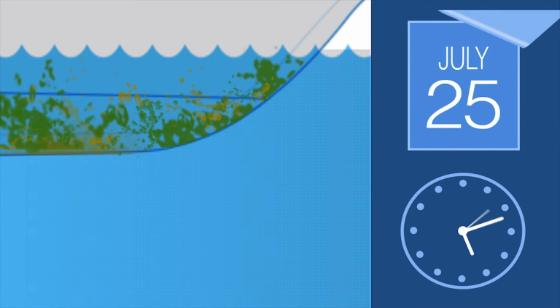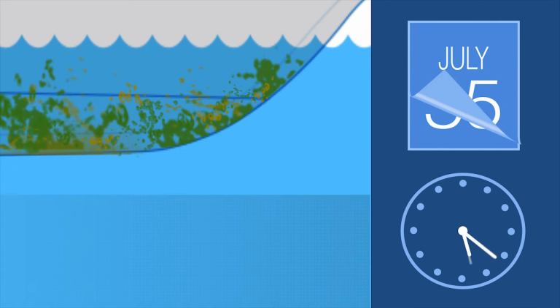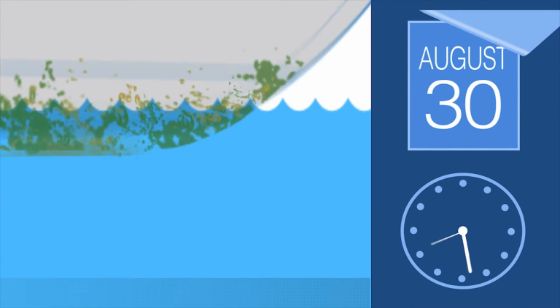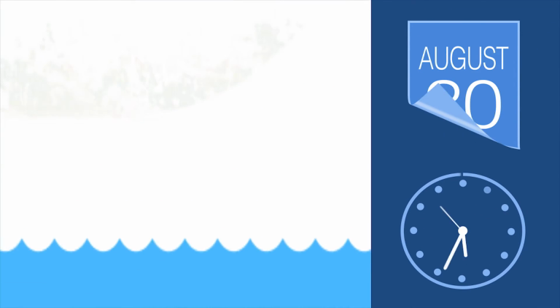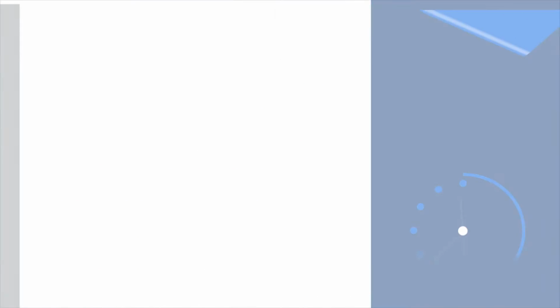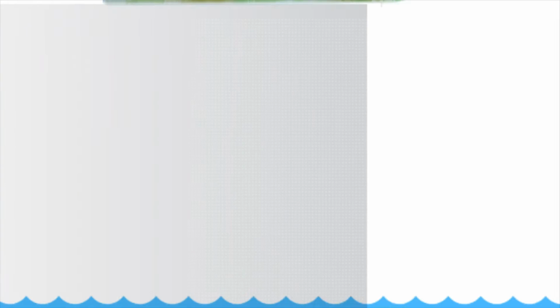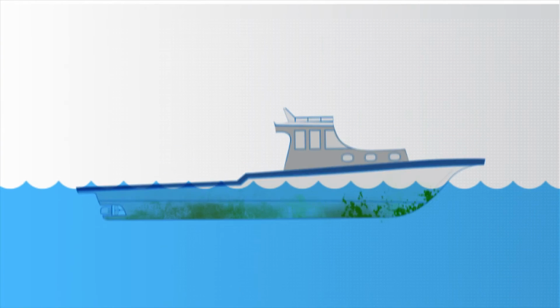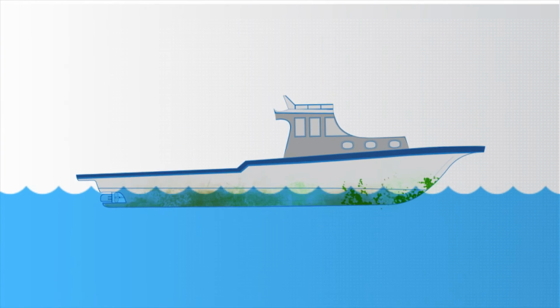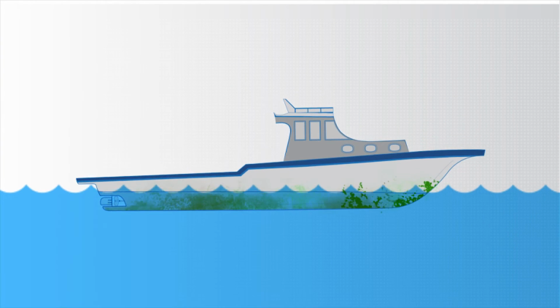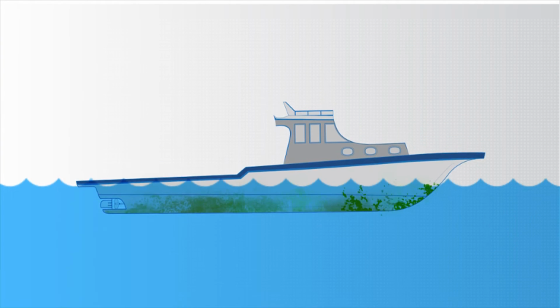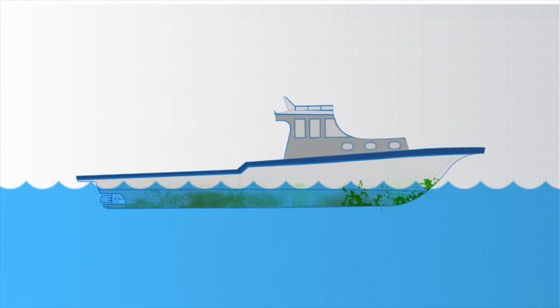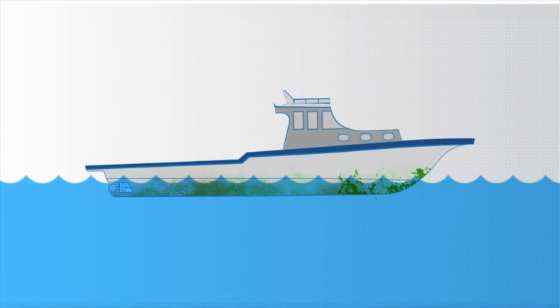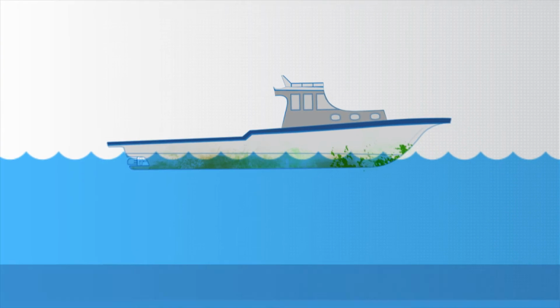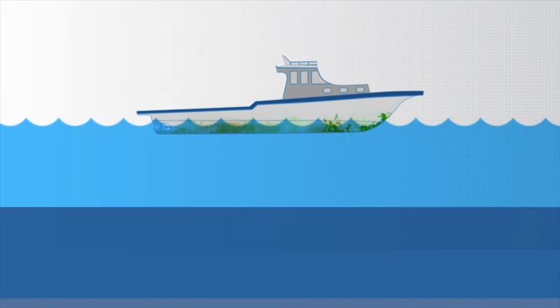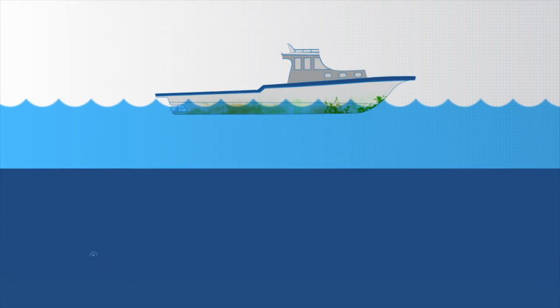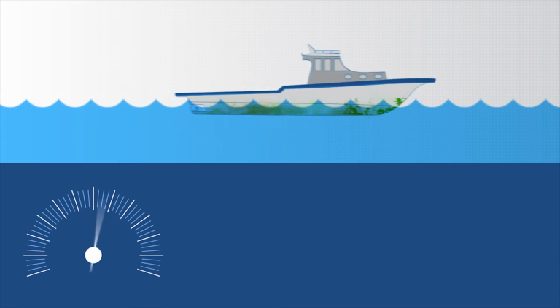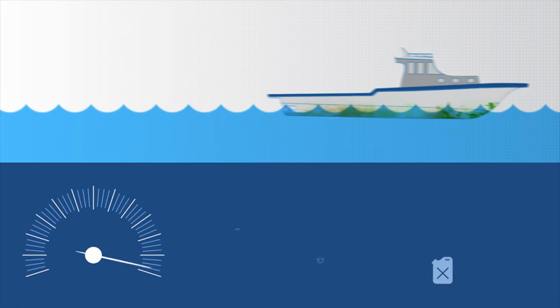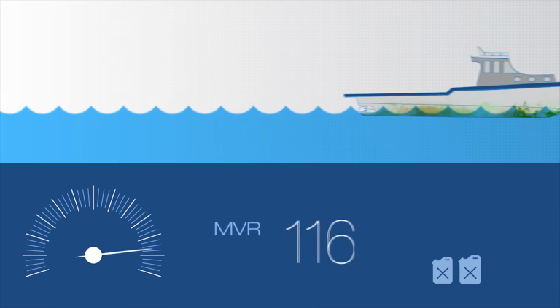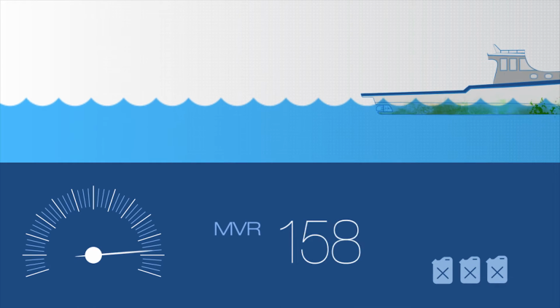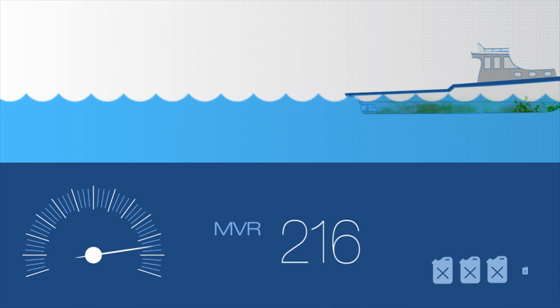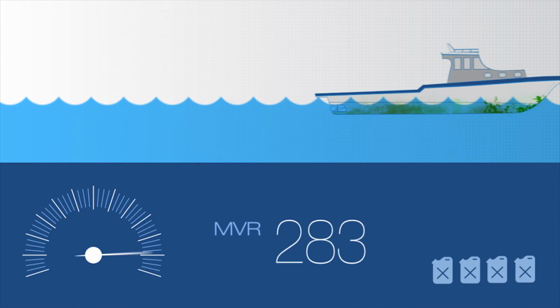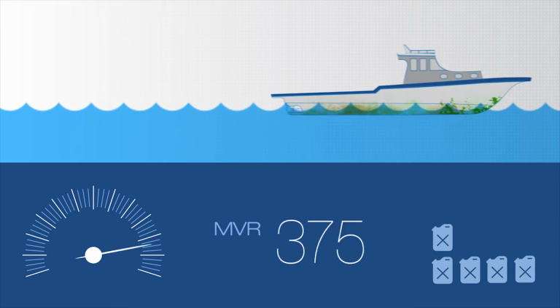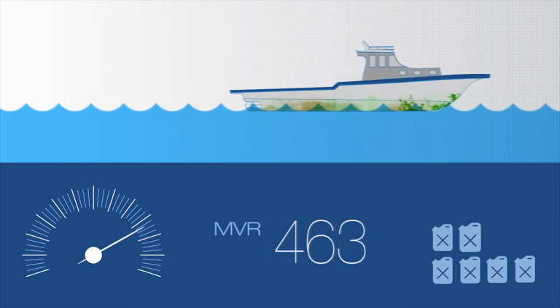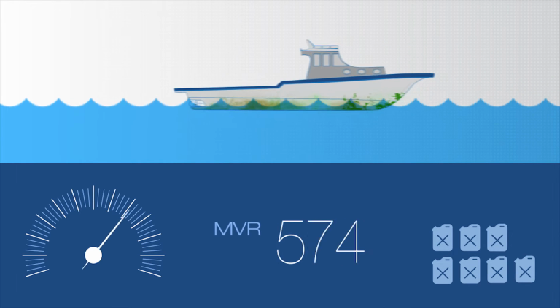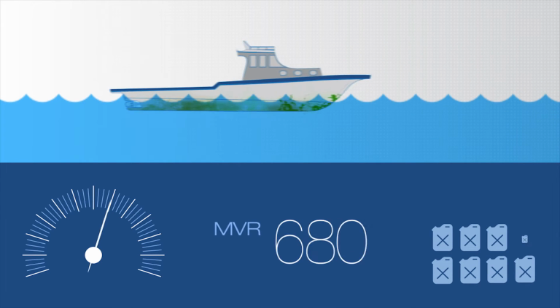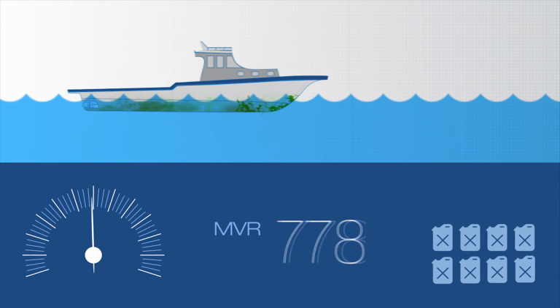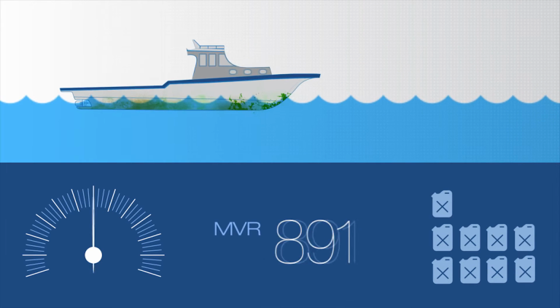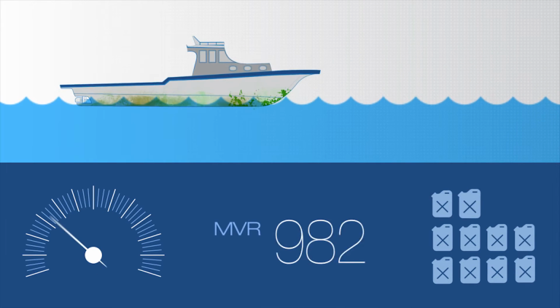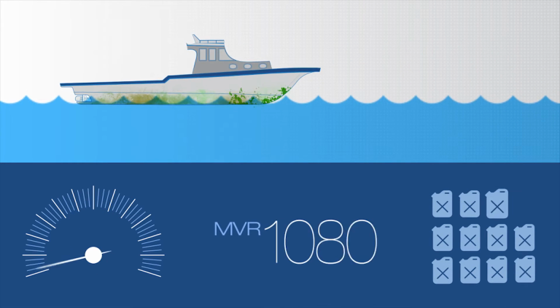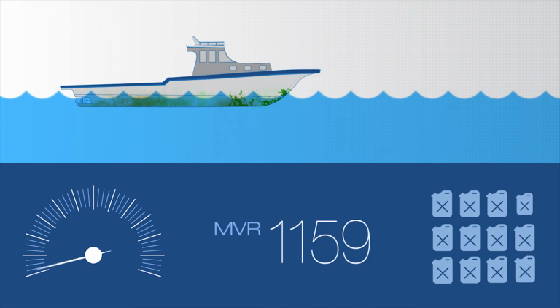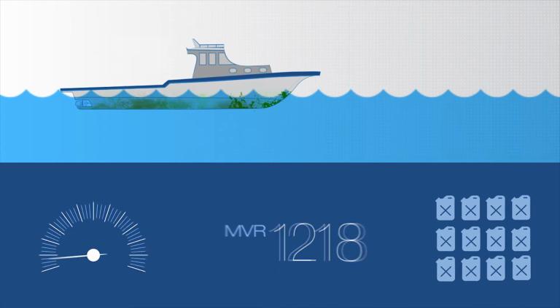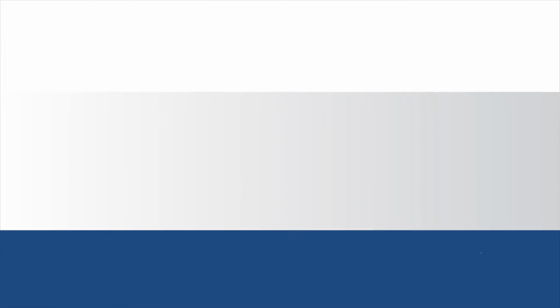The growth of fouling has an immediate effect on the boat's speed and performance. The friction between the boat and the water increases, and this reduces the speed of the boat, which in turn results in higher fuel consumption and higher expenses.